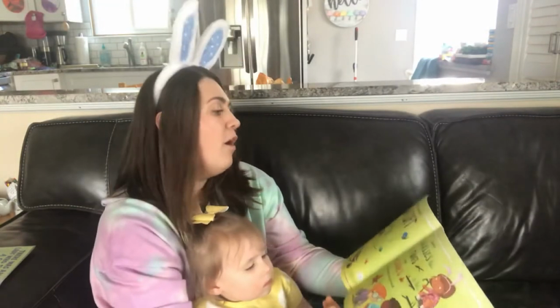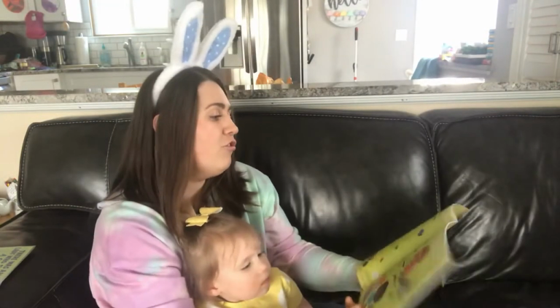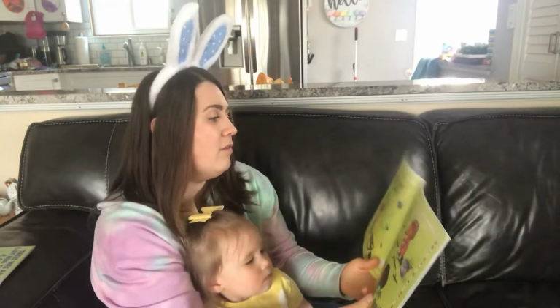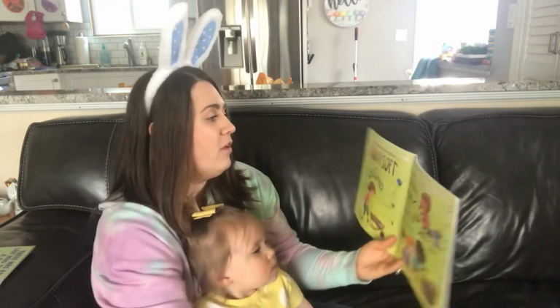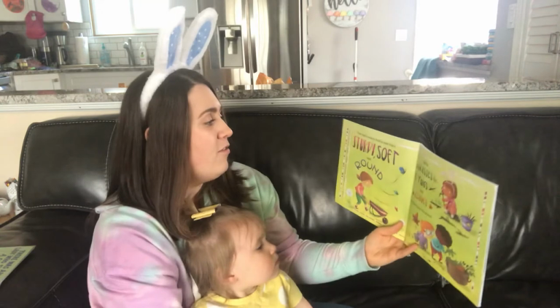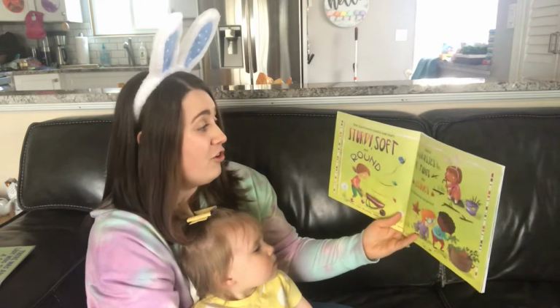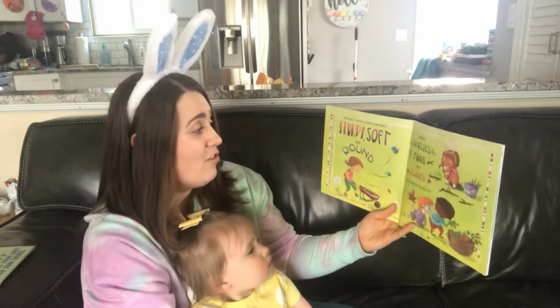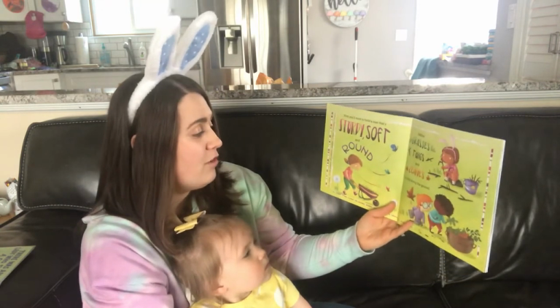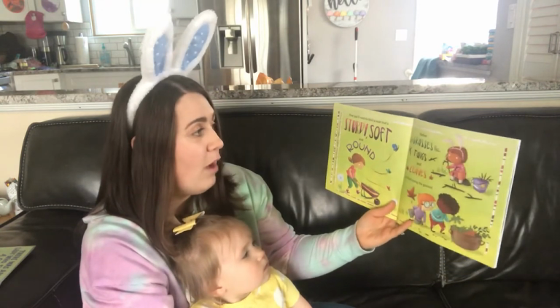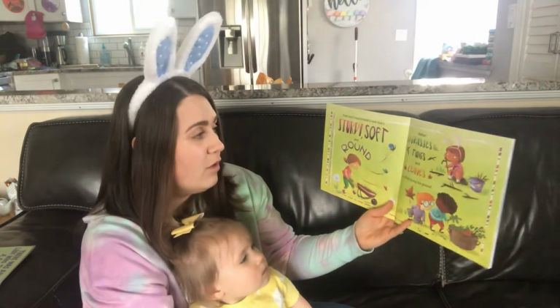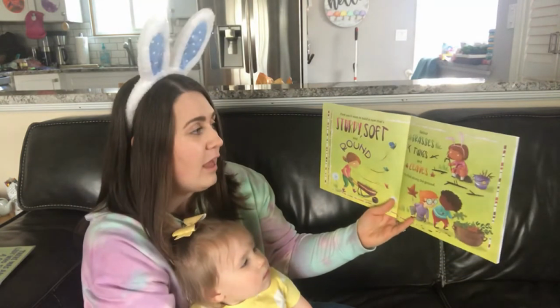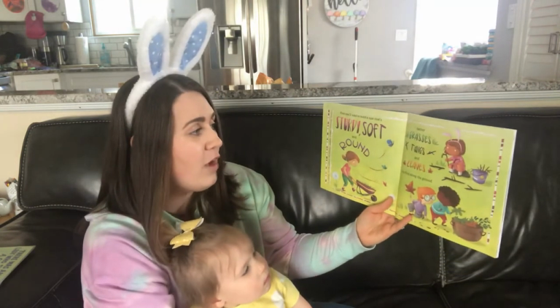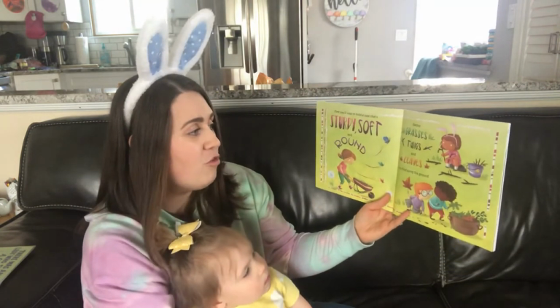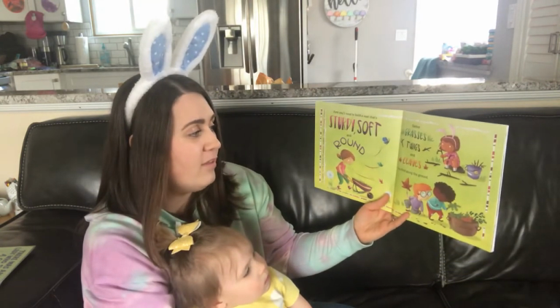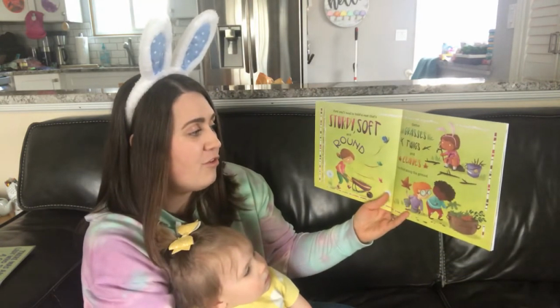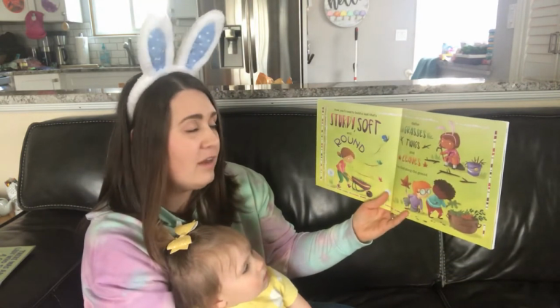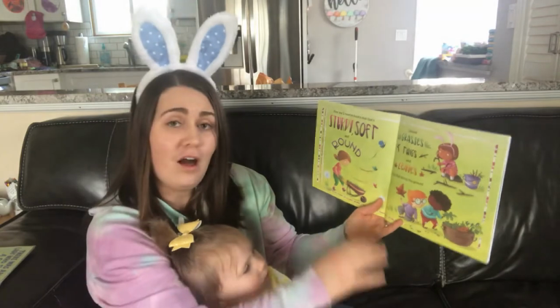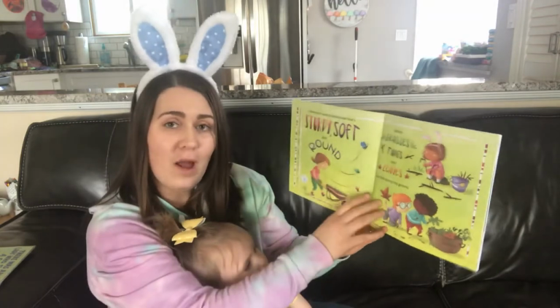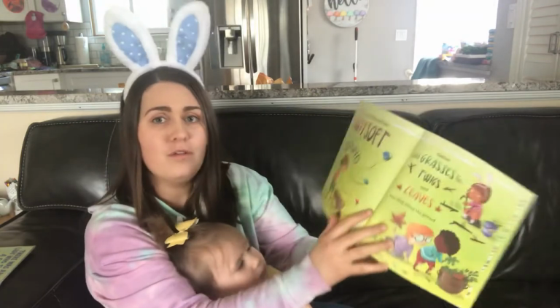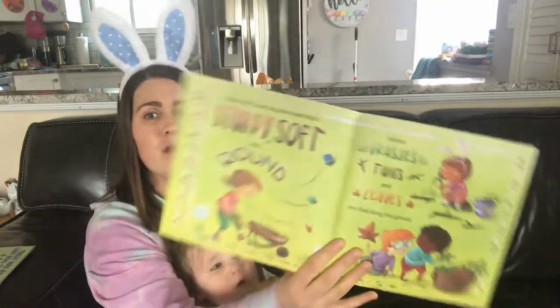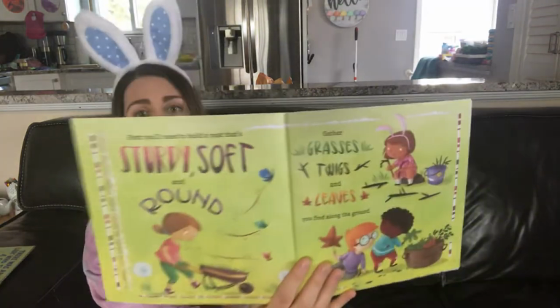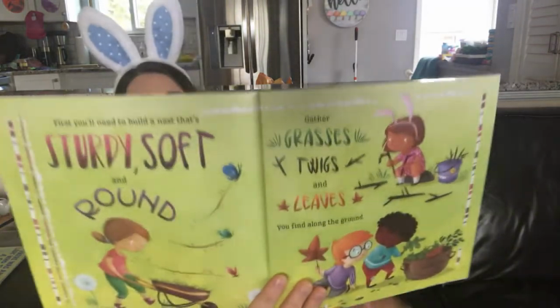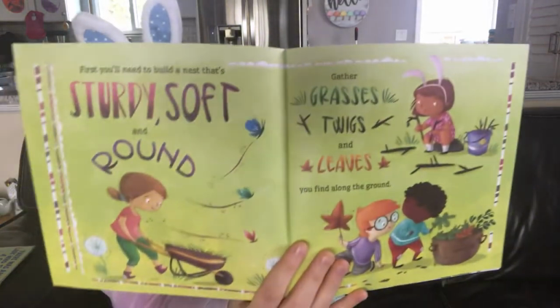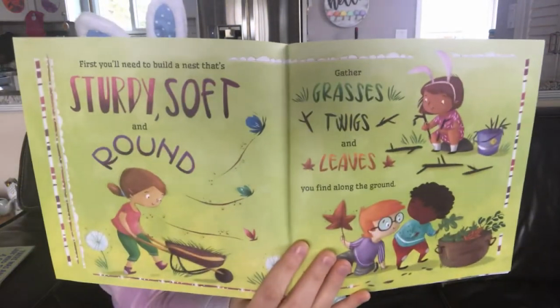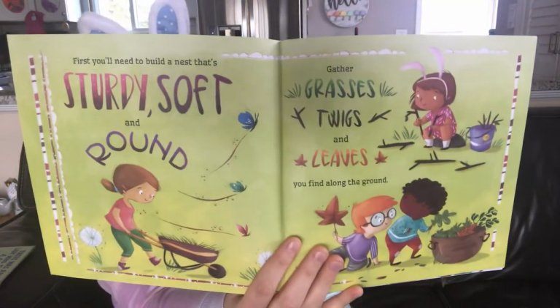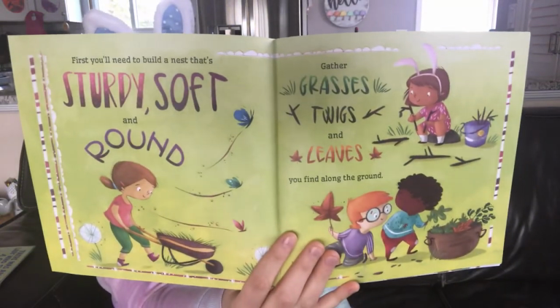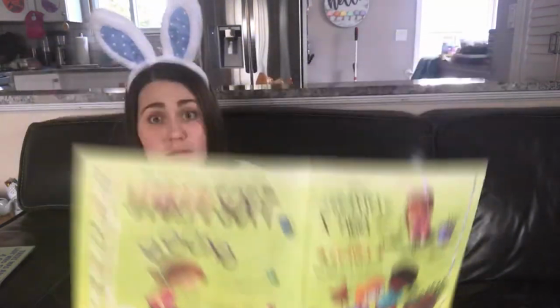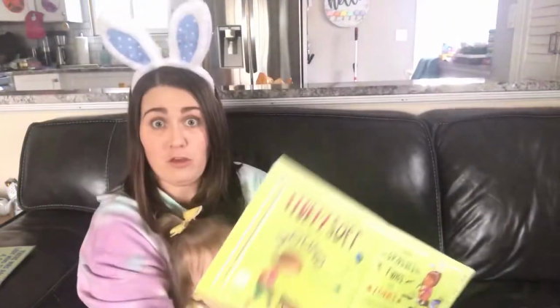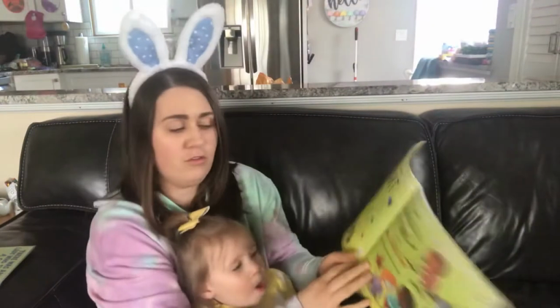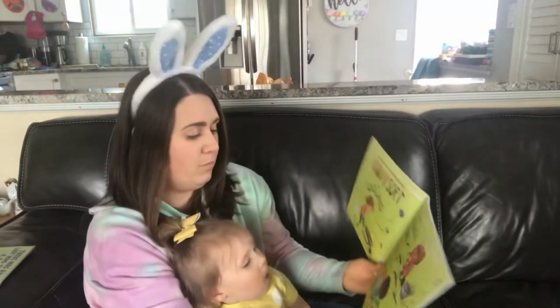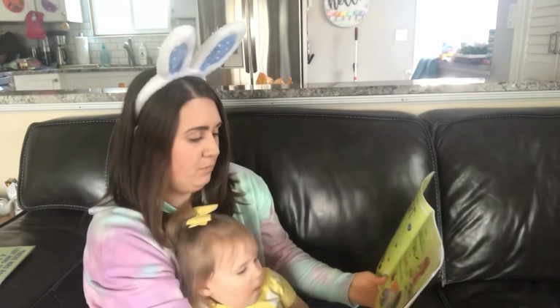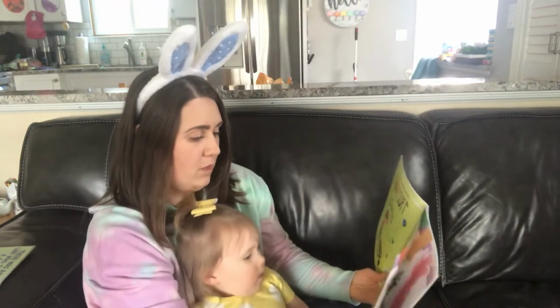First, you'll need to build a nest that's sturdy, soft, and round. Gather grasses, twigs, and leaves you find along the ground. I know I can find all those things in our backyard — I bet you can too!